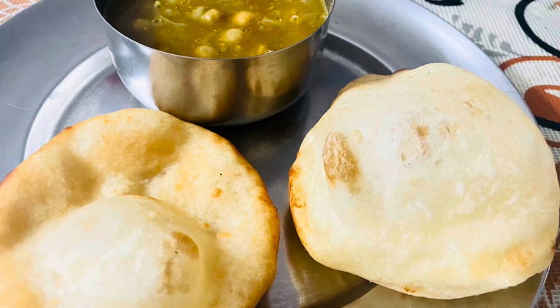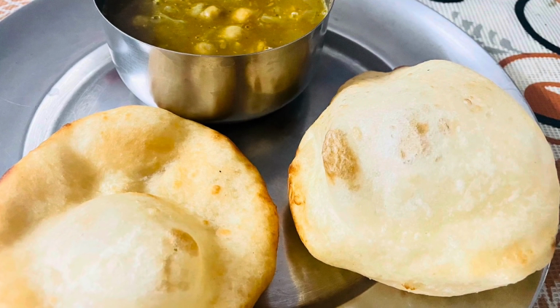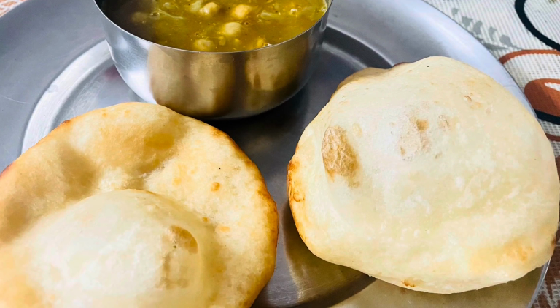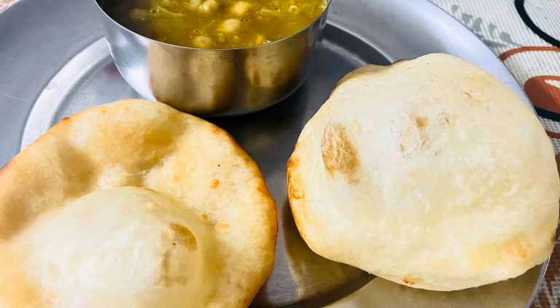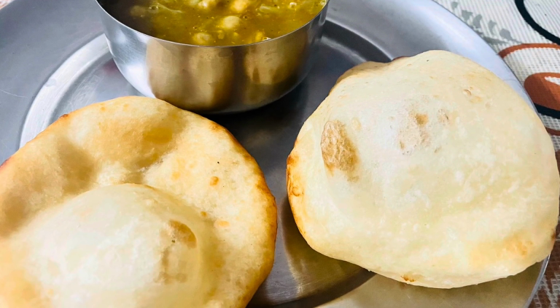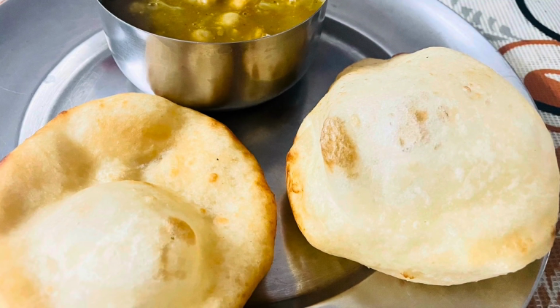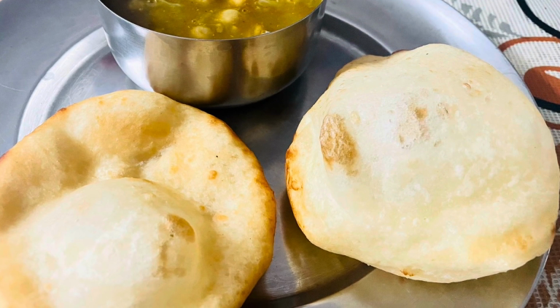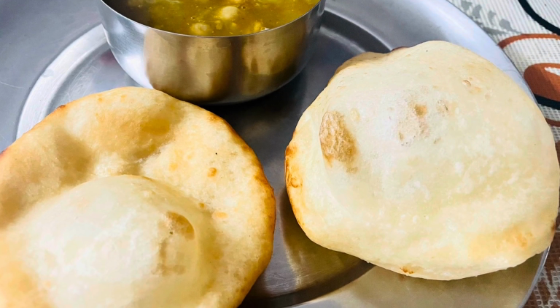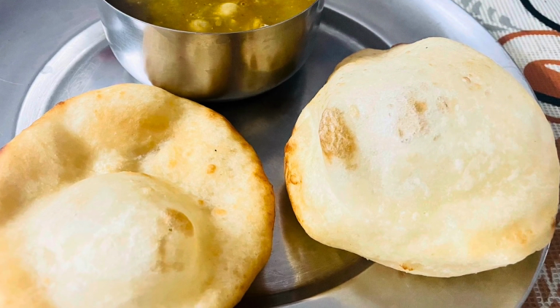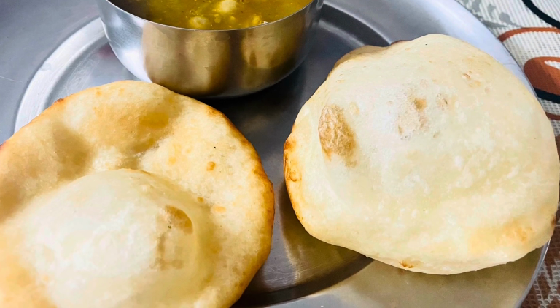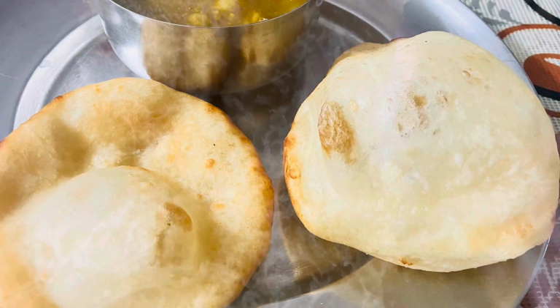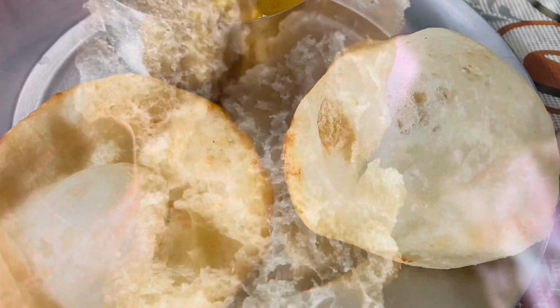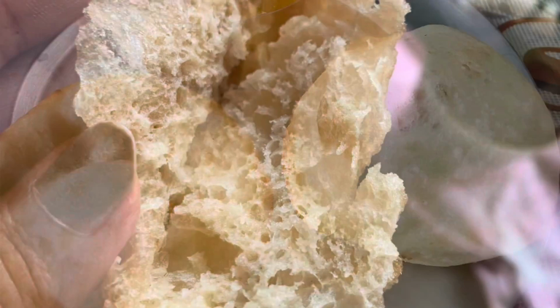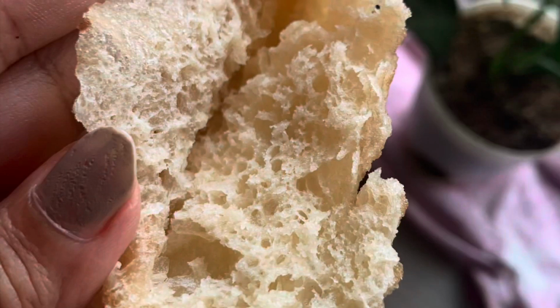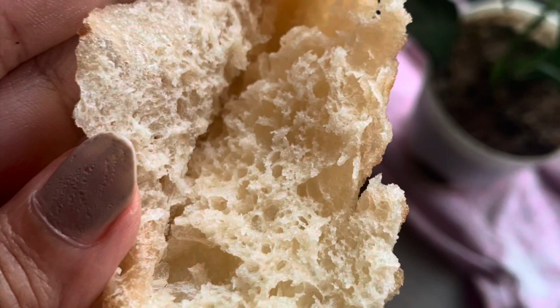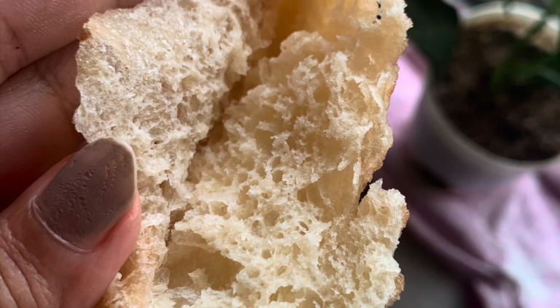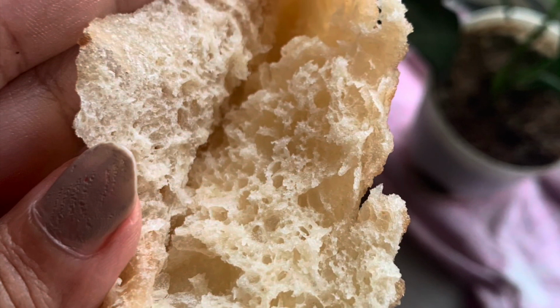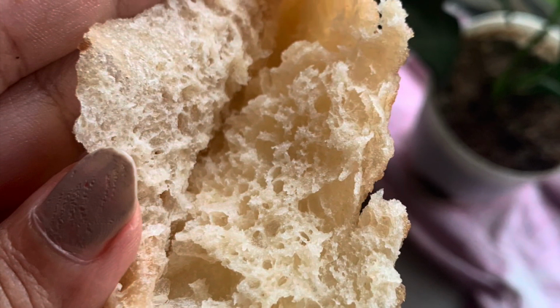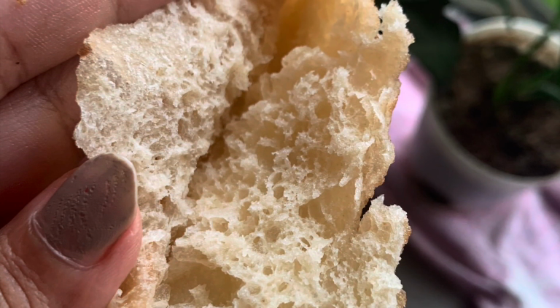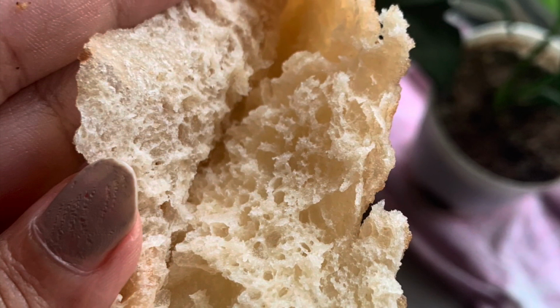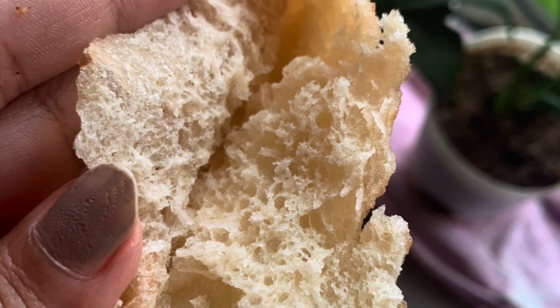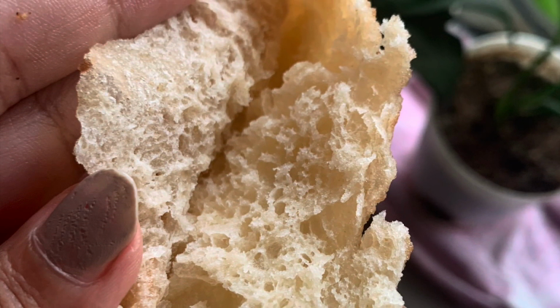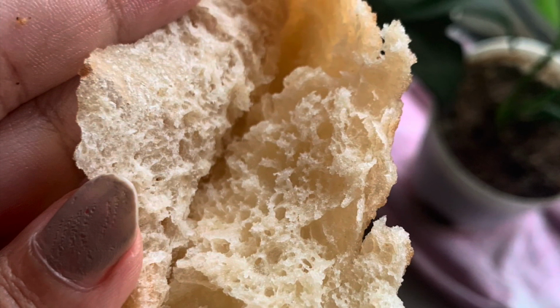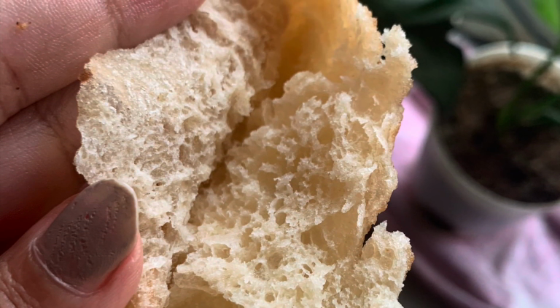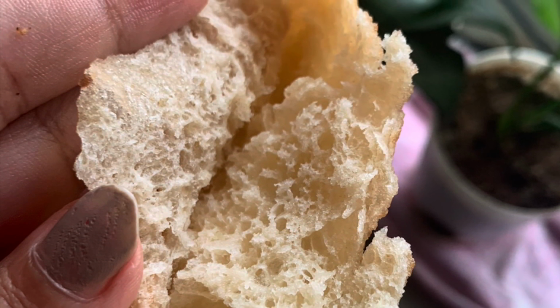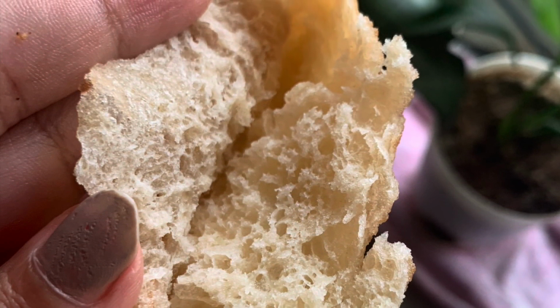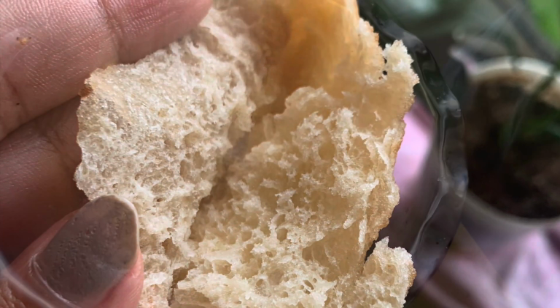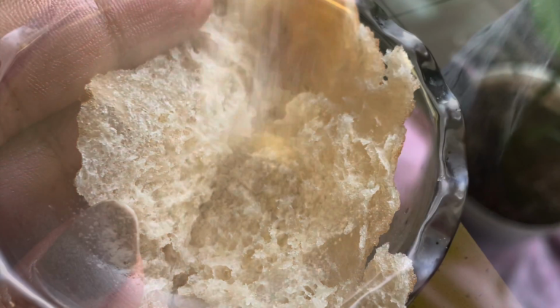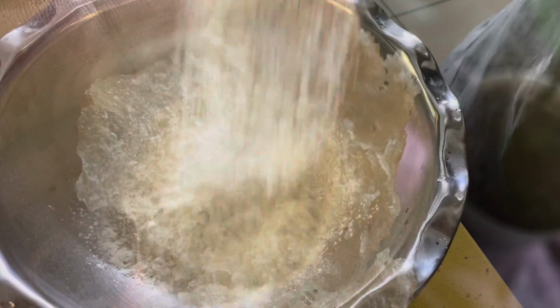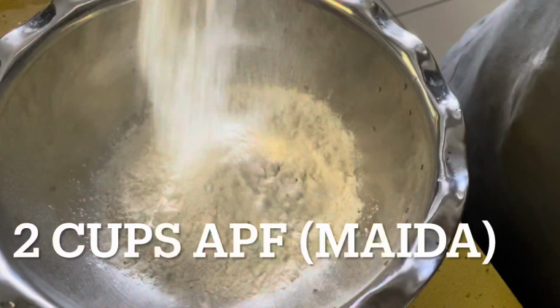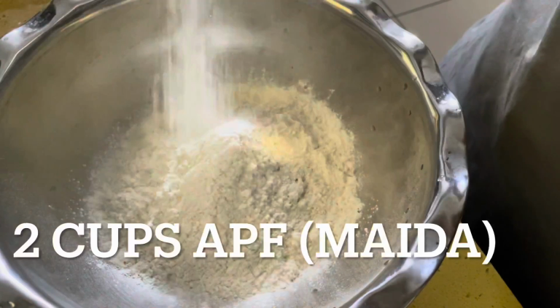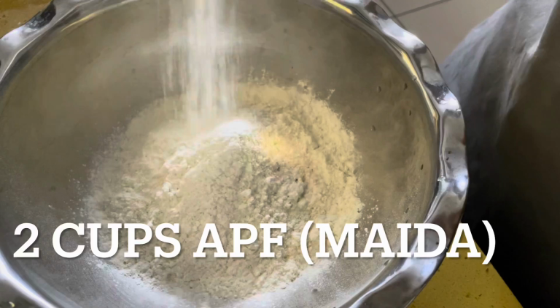Let's see the soft bhature banana recipe. Just look at the under ki jali — how beautiful it is! Wow!